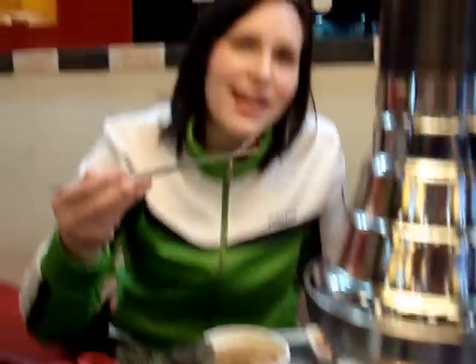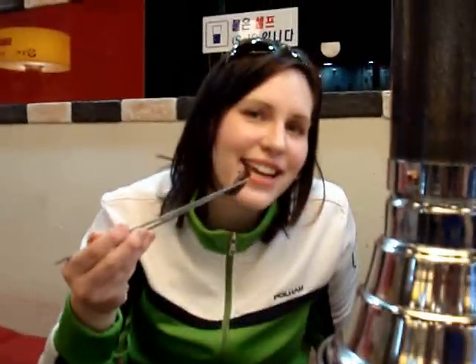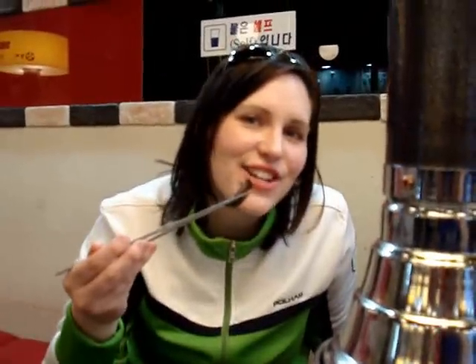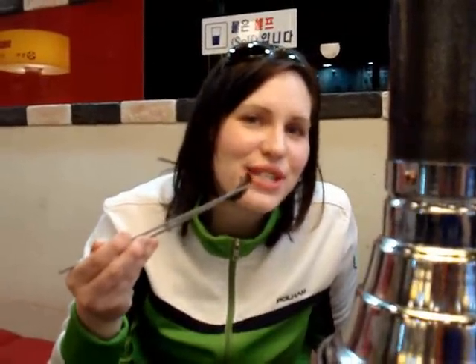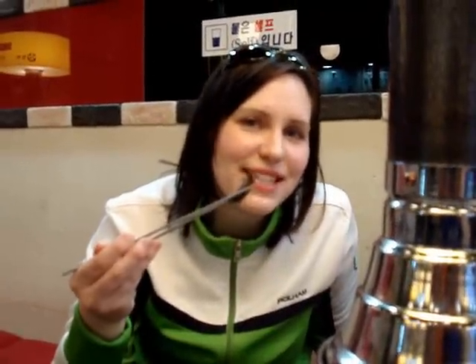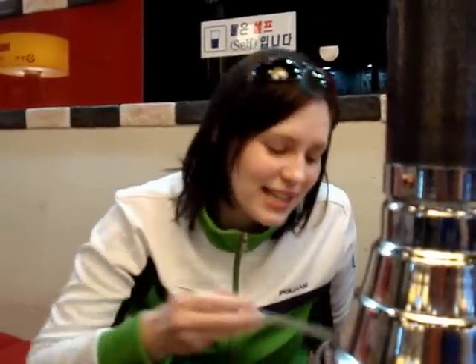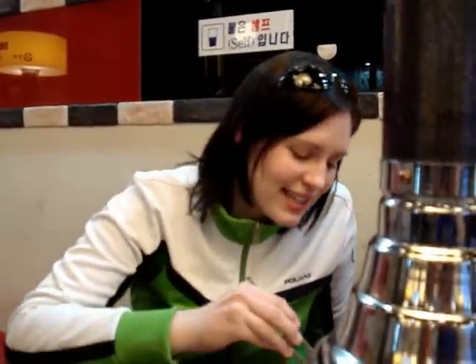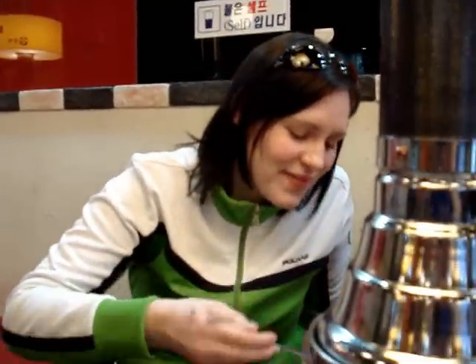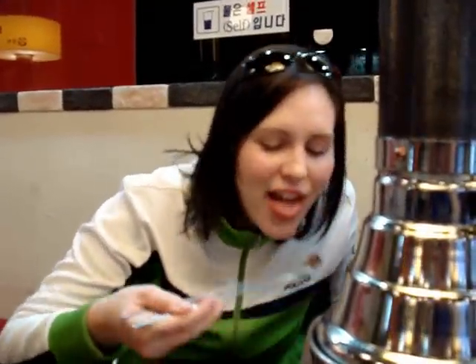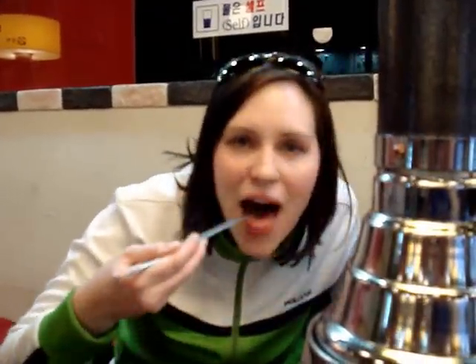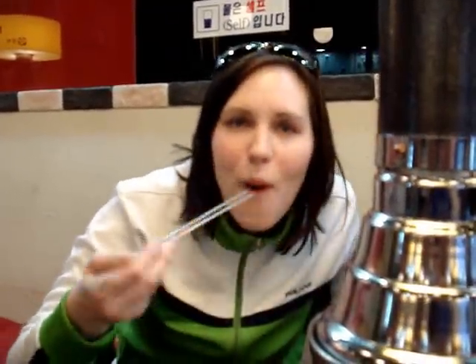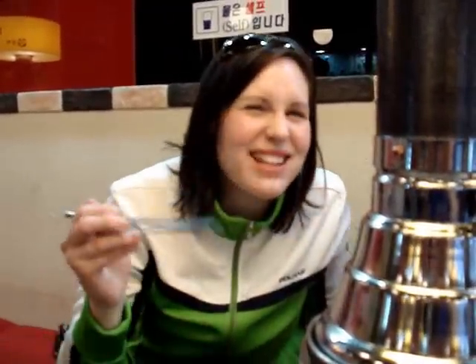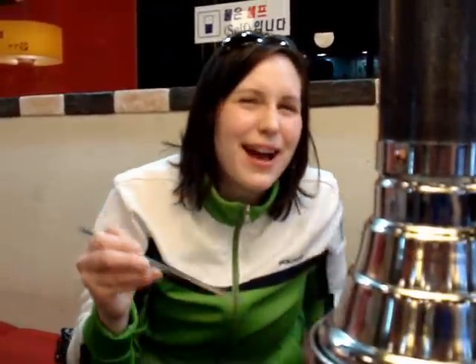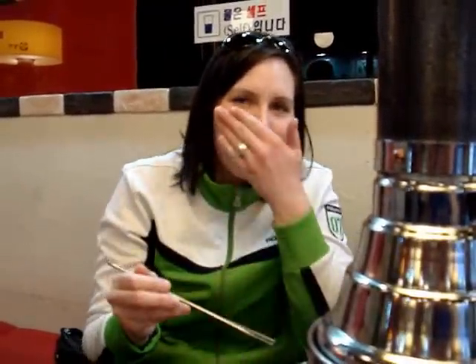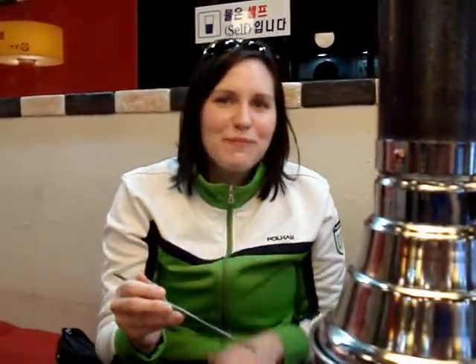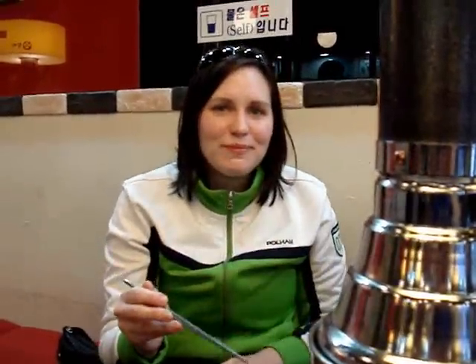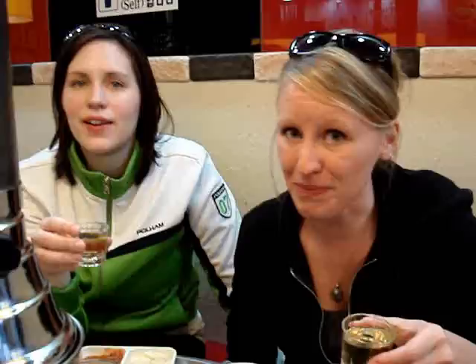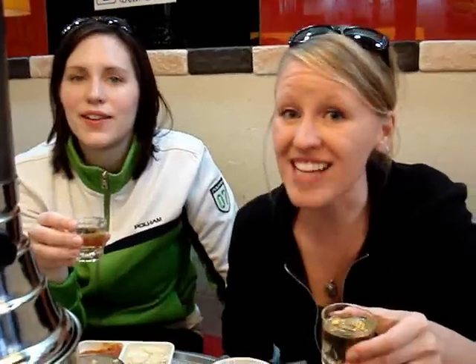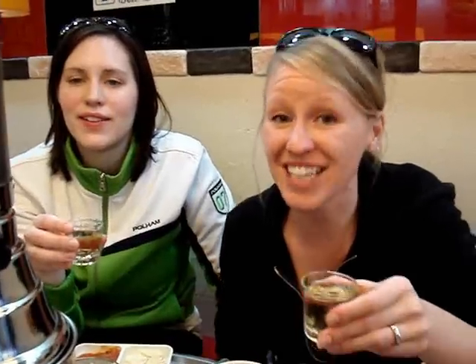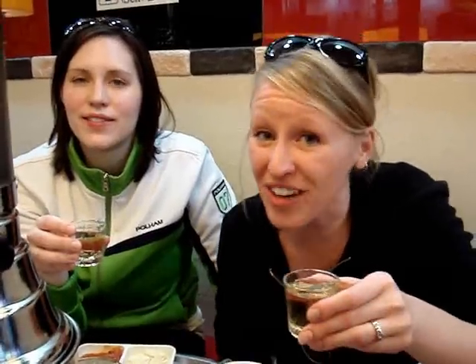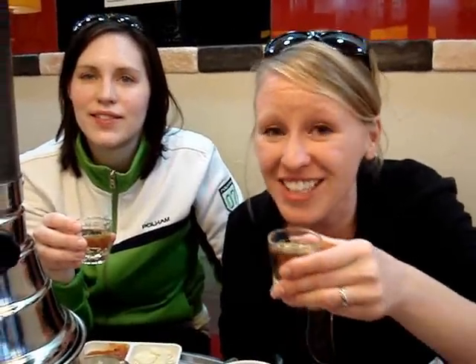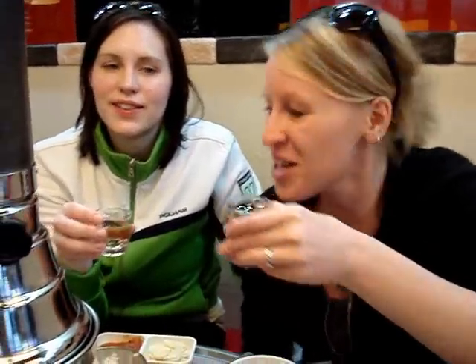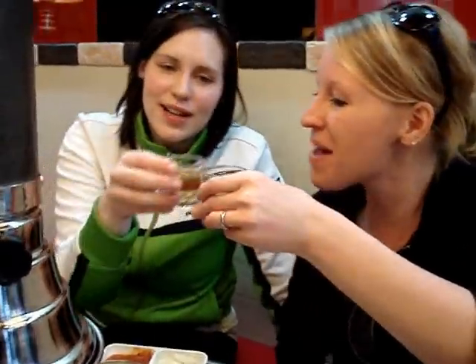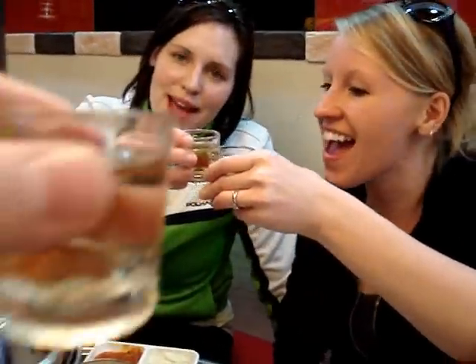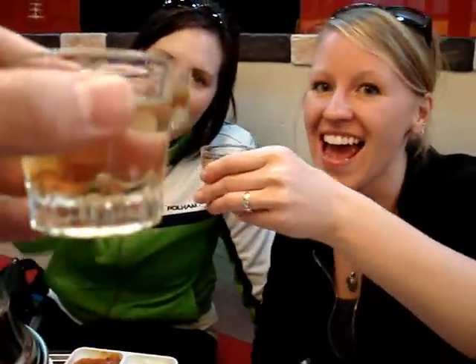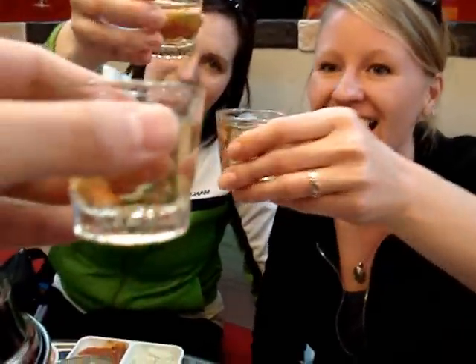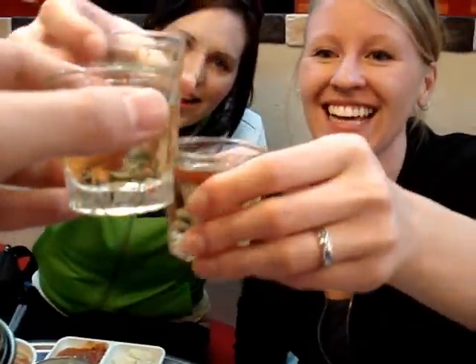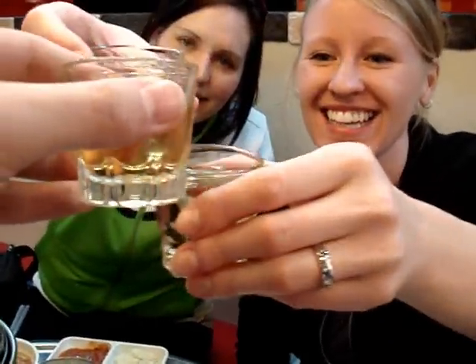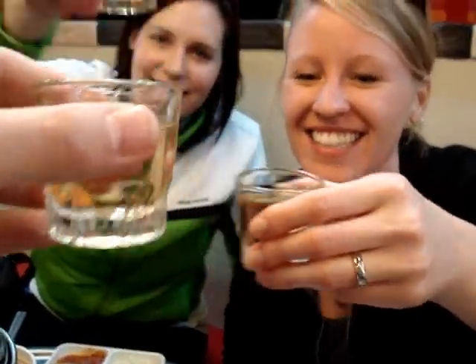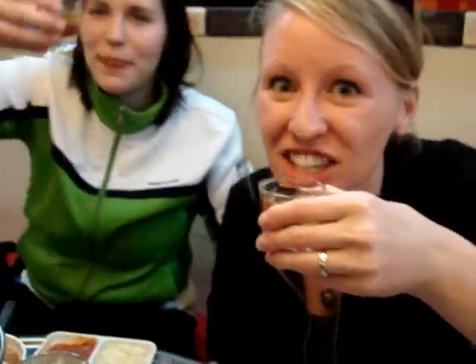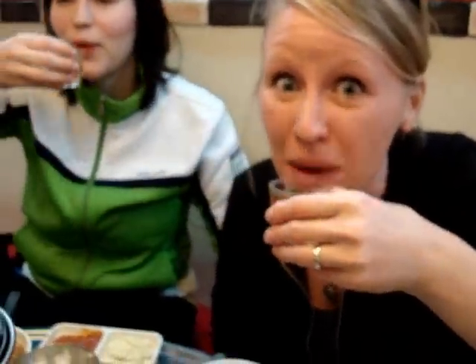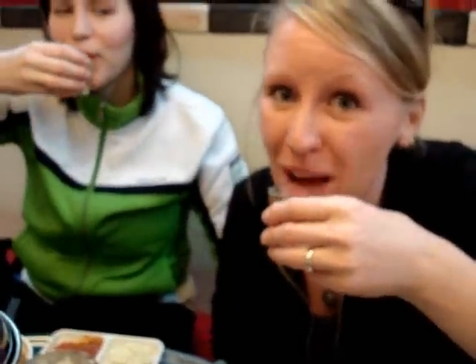Nothing like a good, juicy piece of meat. It's fantastic, don't forget the stage. Cheers! Bottoms up!